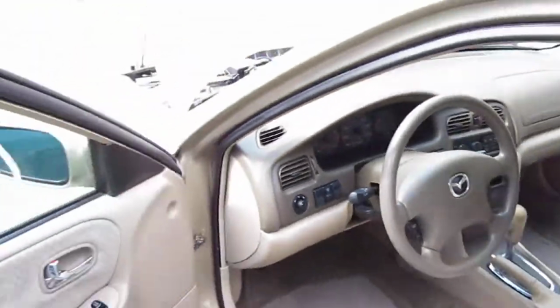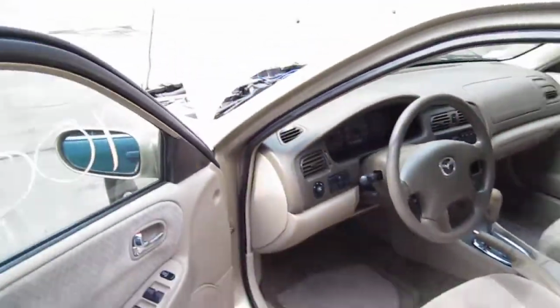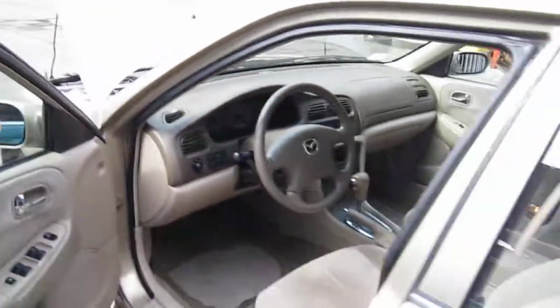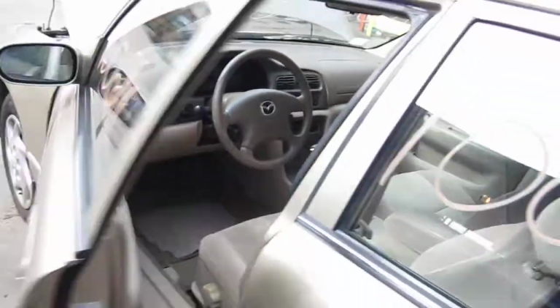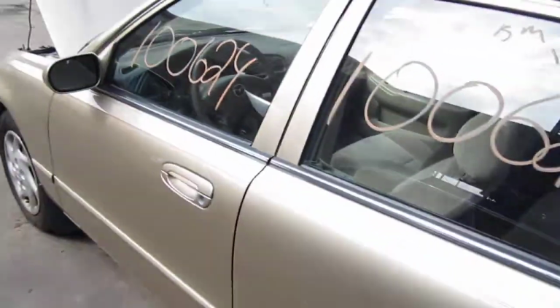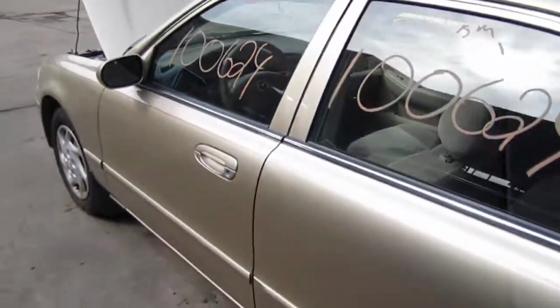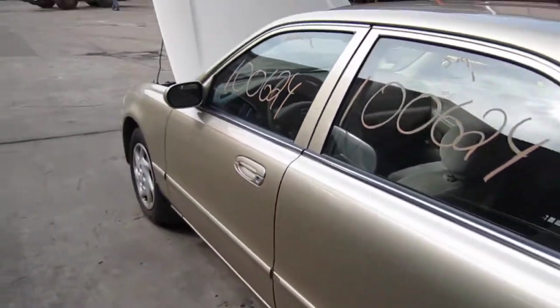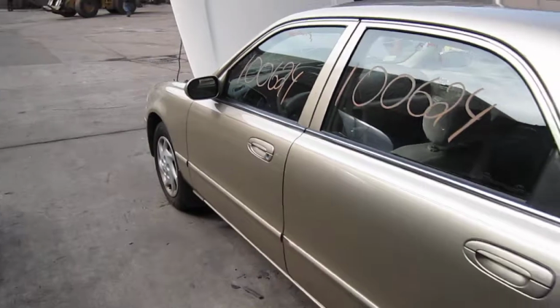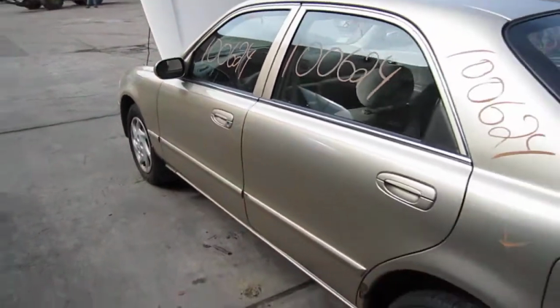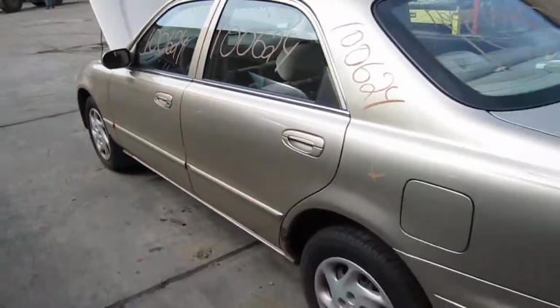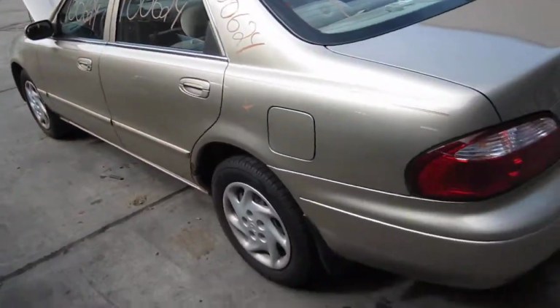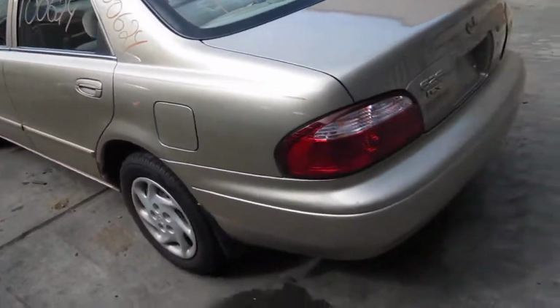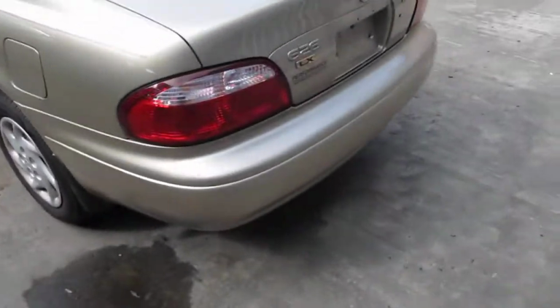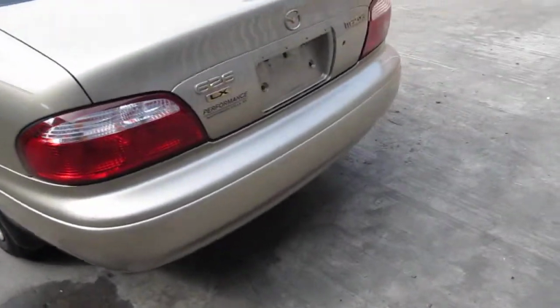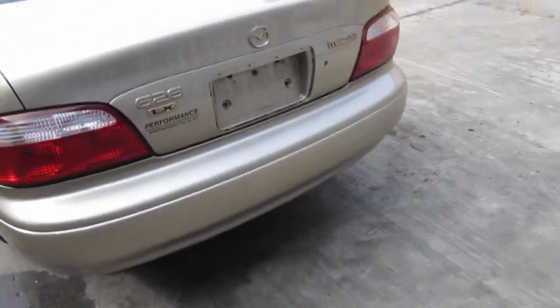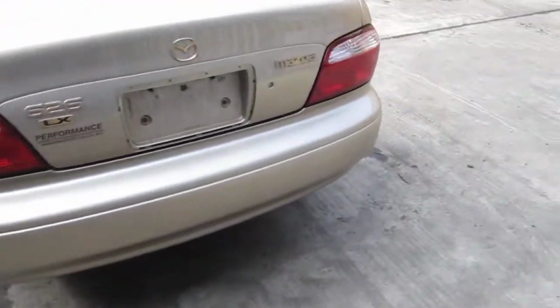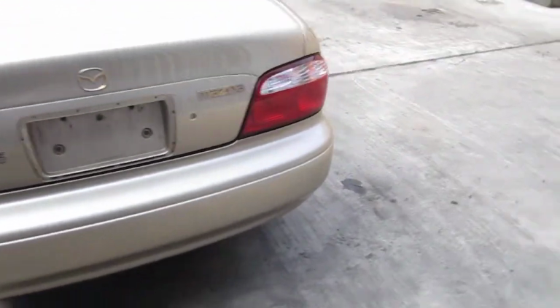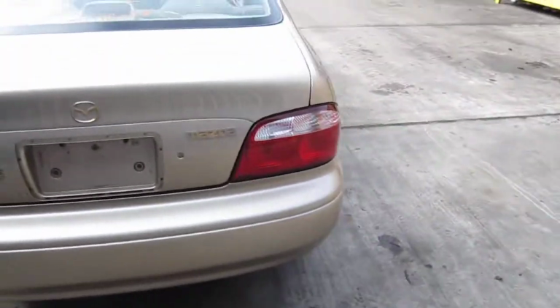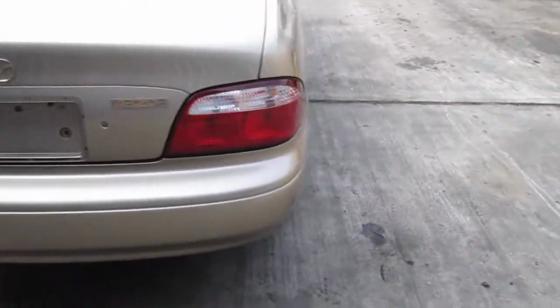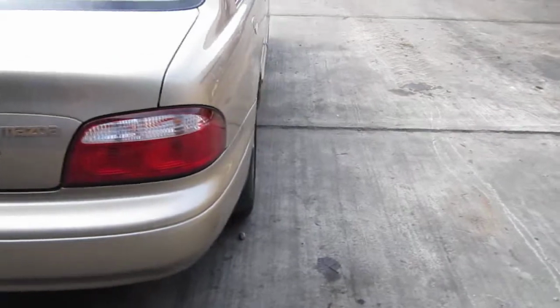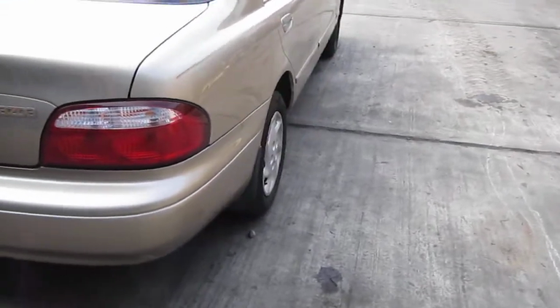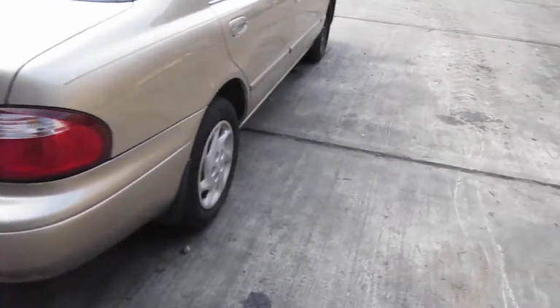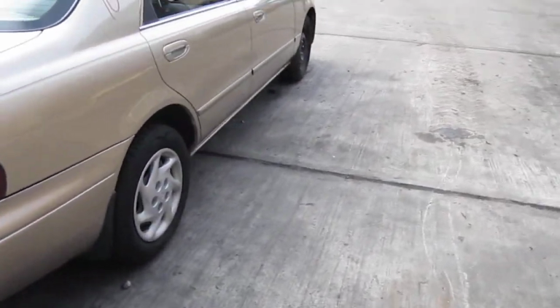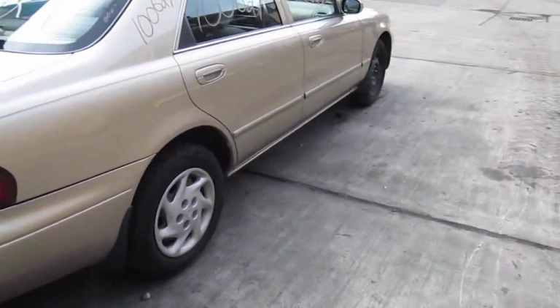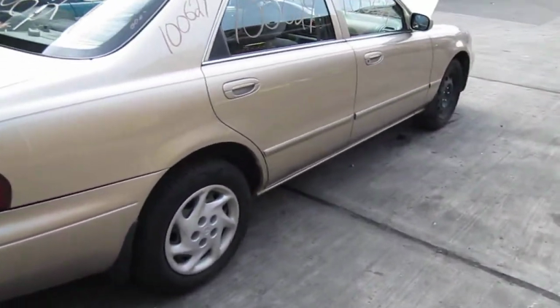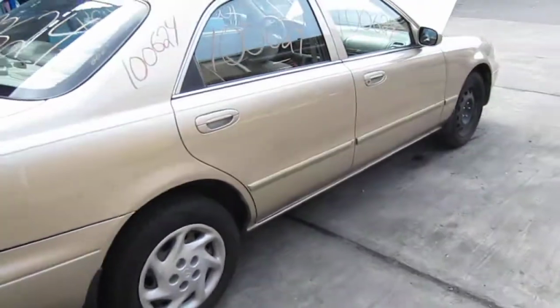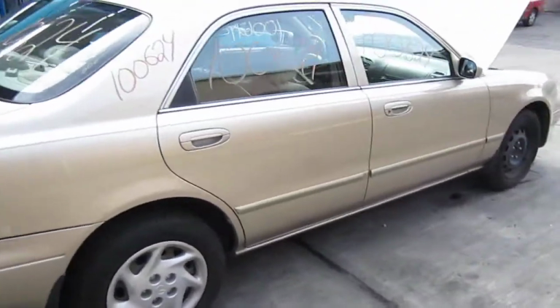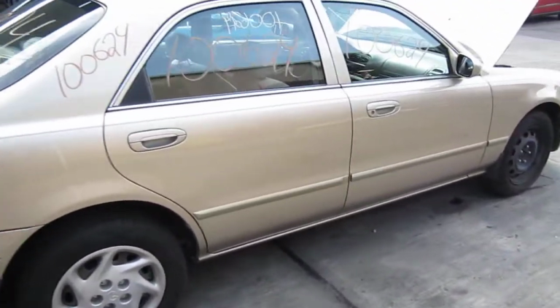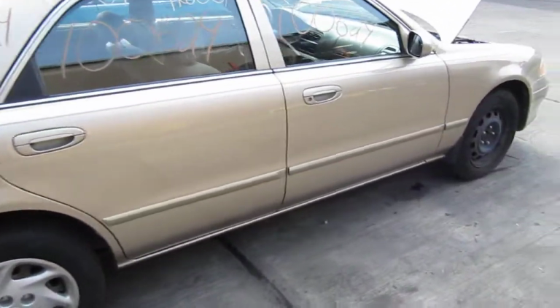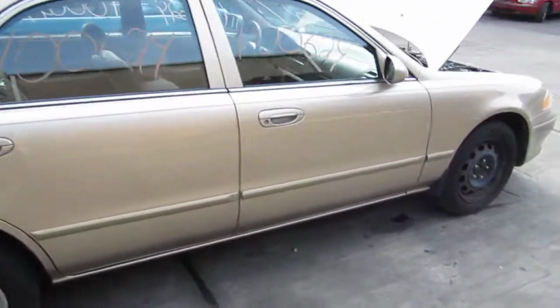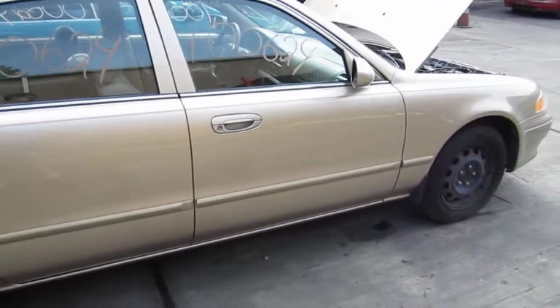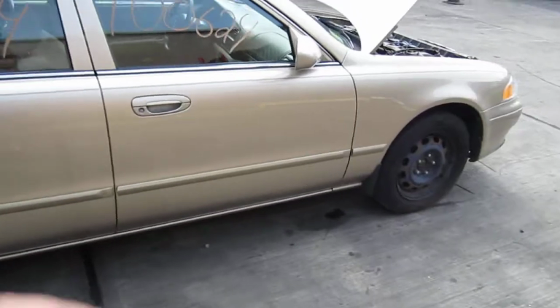The vehicle does have a good drive part and it still has some good body parts as well. You can also visit us on the web at www.tomsforeign.com. This concludes the video portion of our inventory. Thank you.